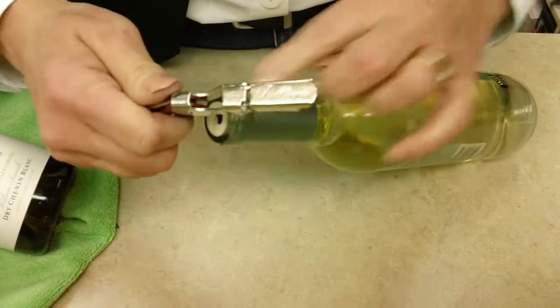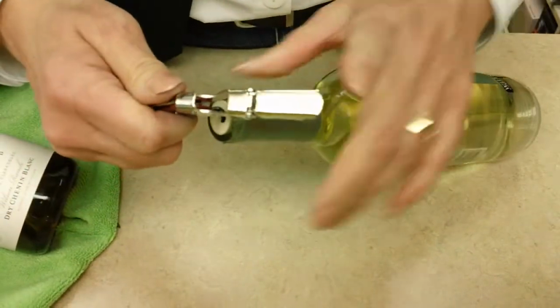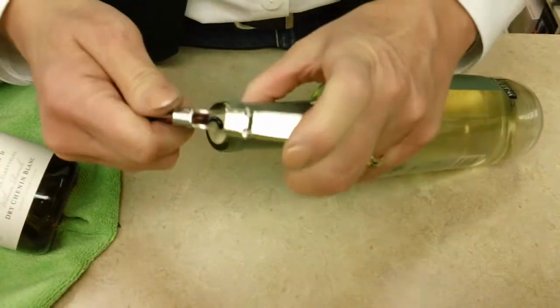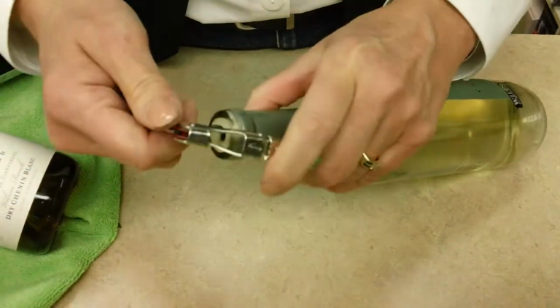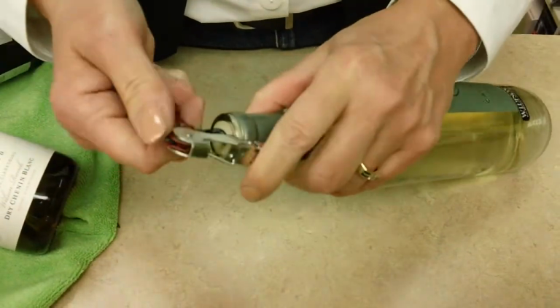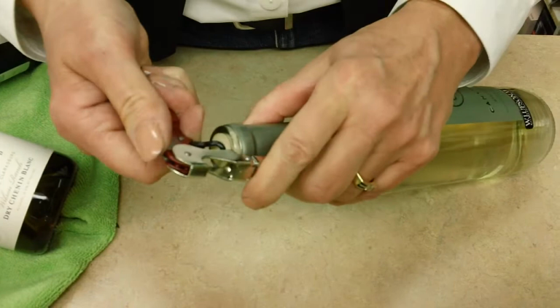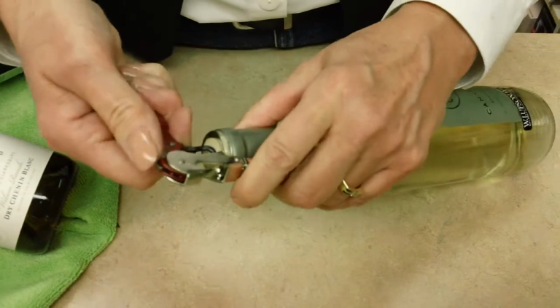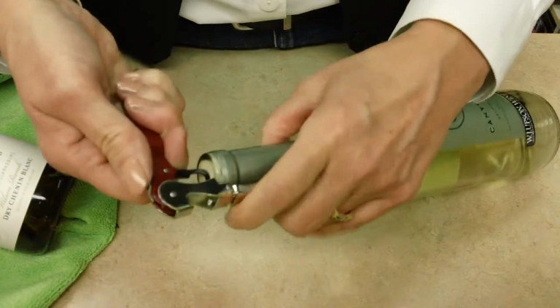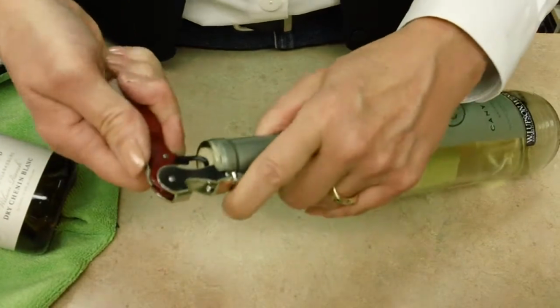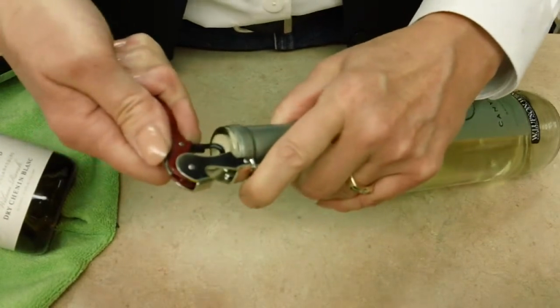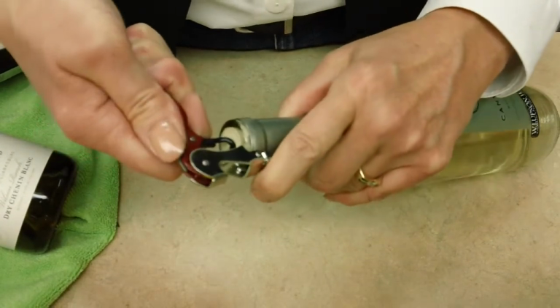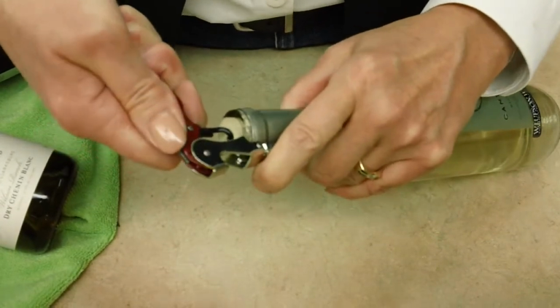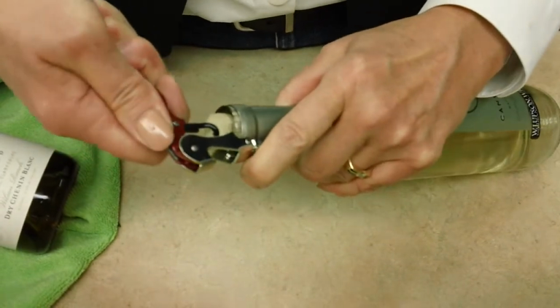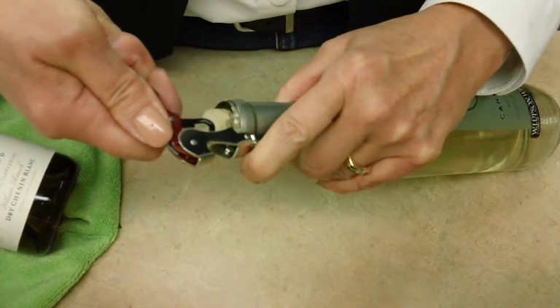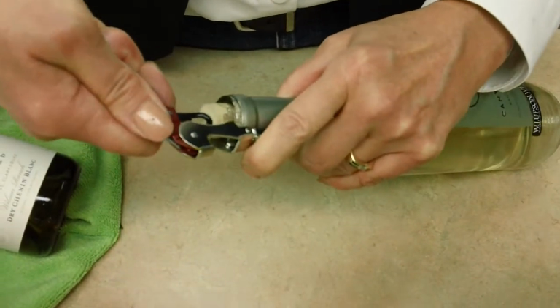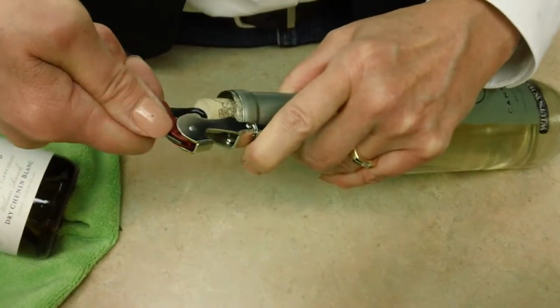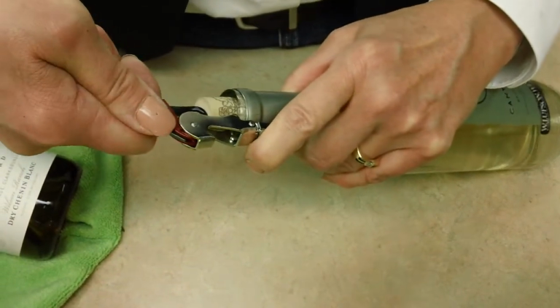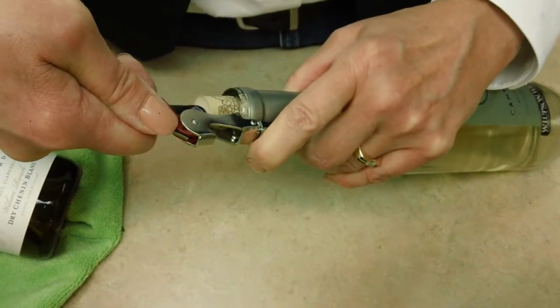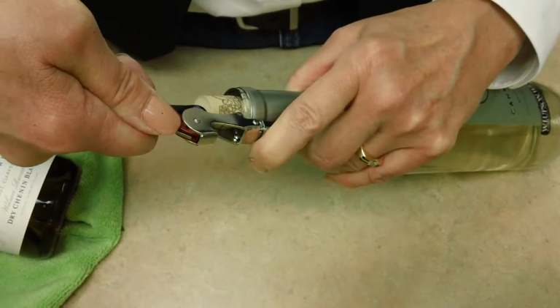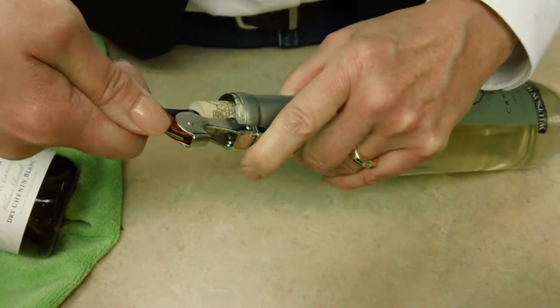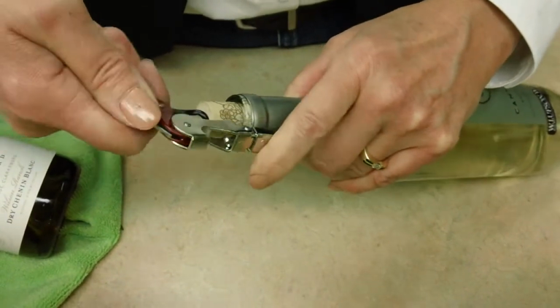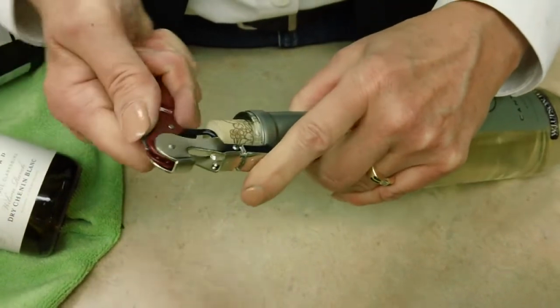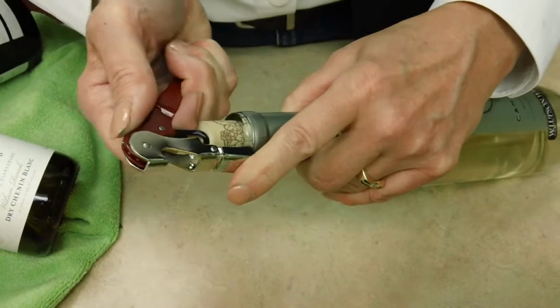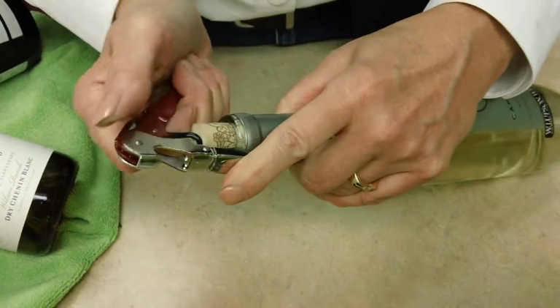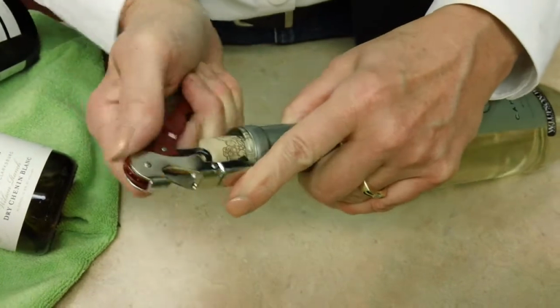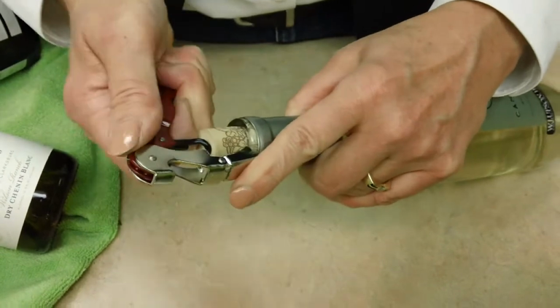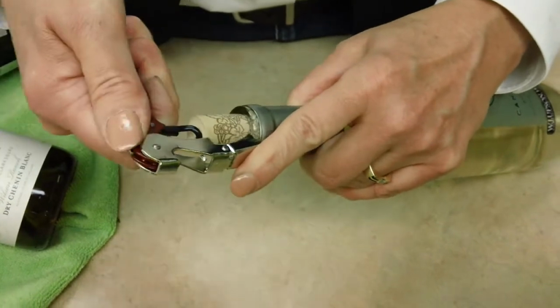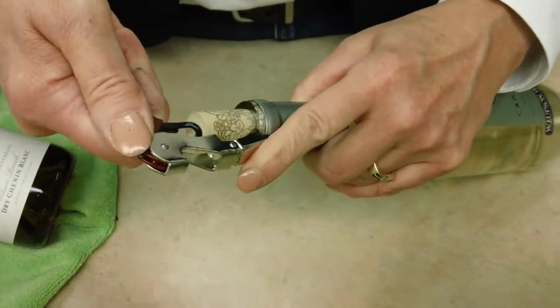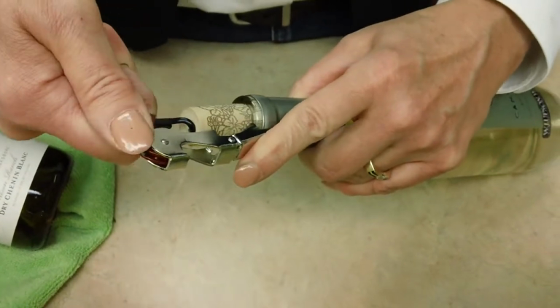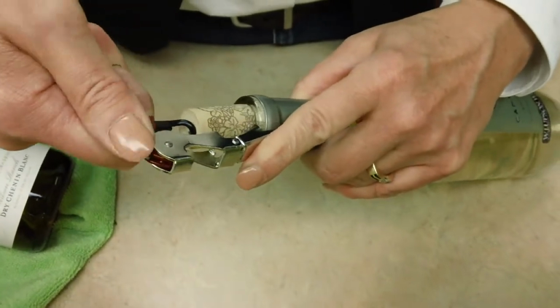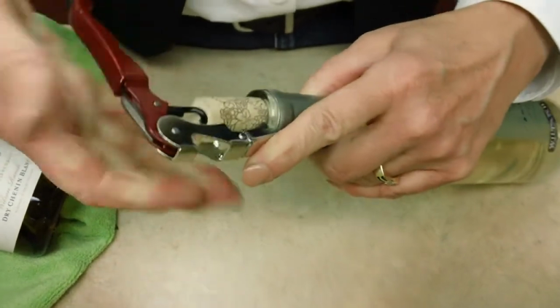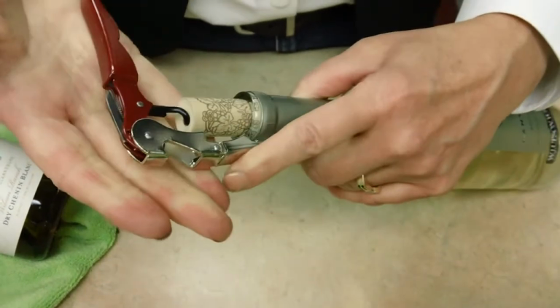Nothing's going to go pushing cork into the bottle. Start with that first pull and that releases it. Drop down. Keep going. How simple is that?